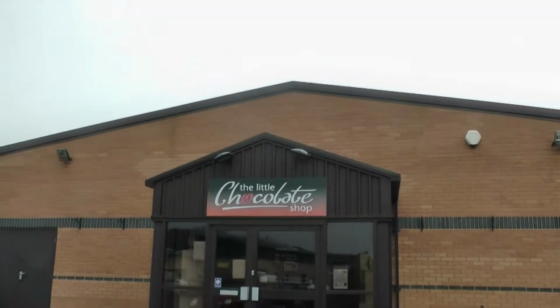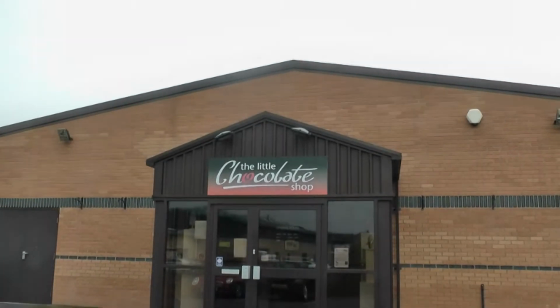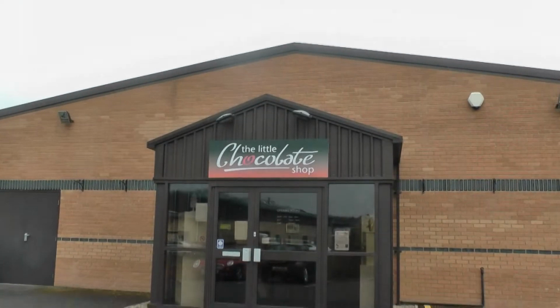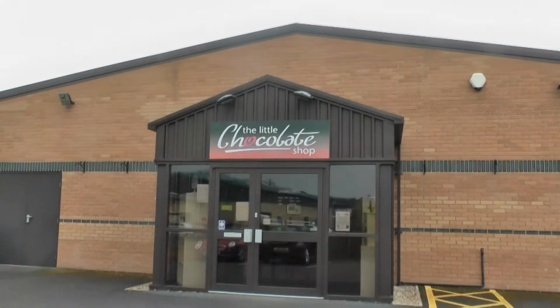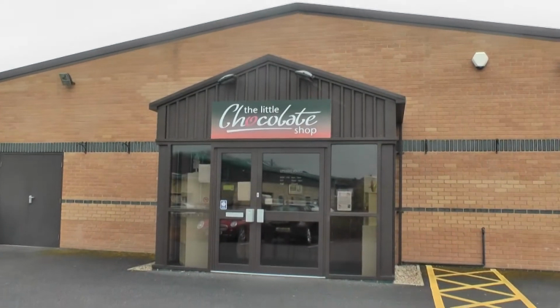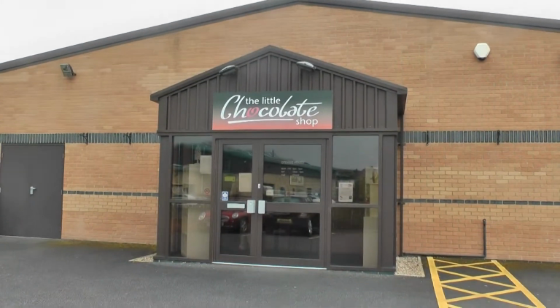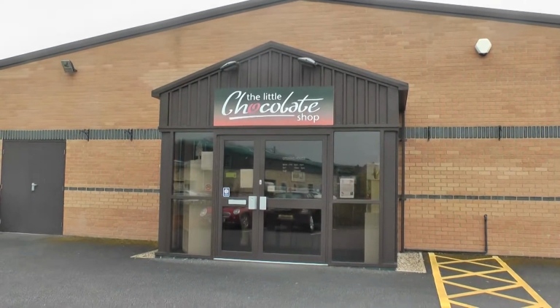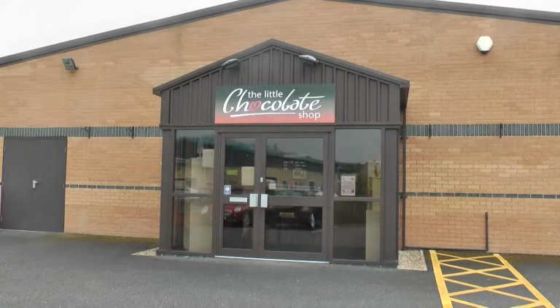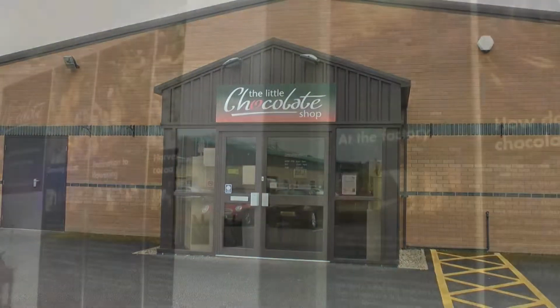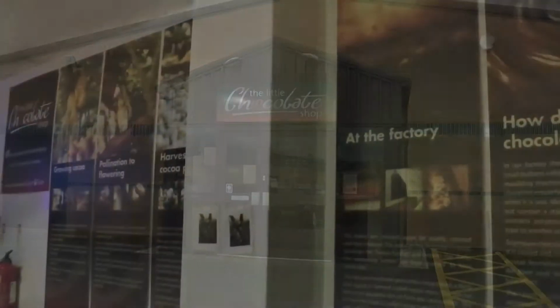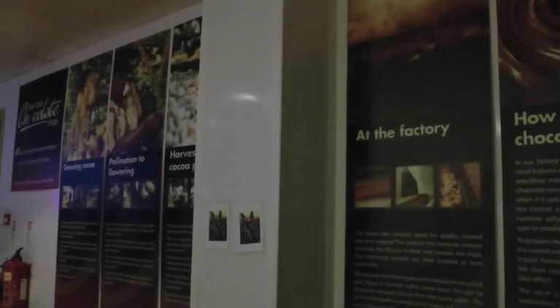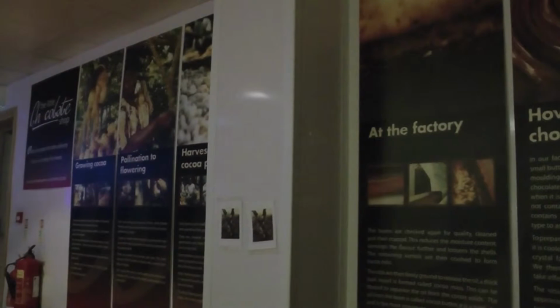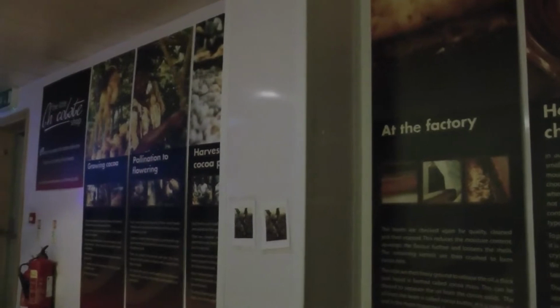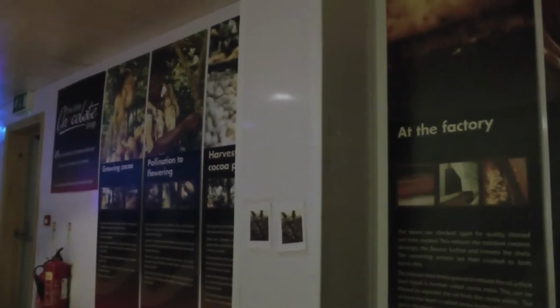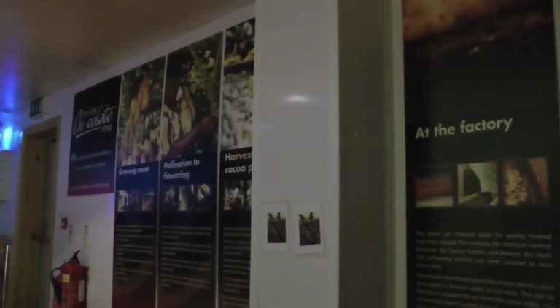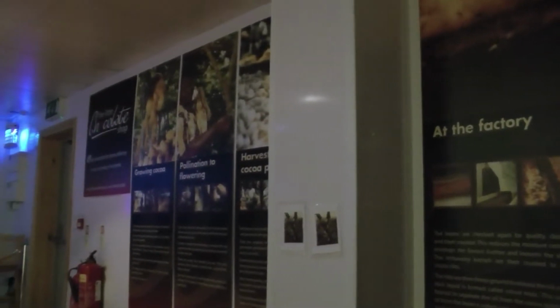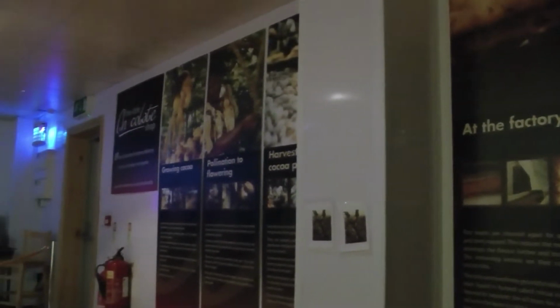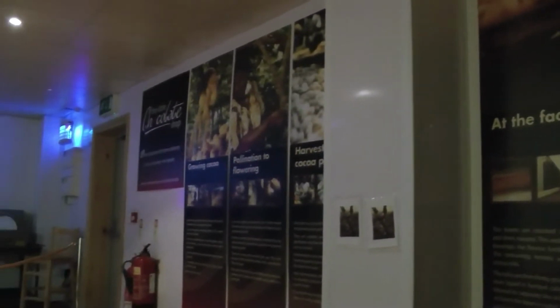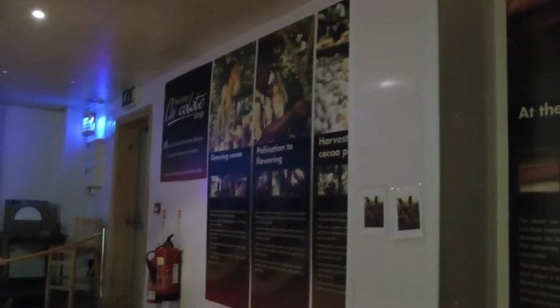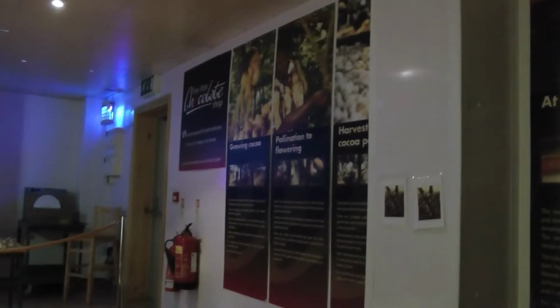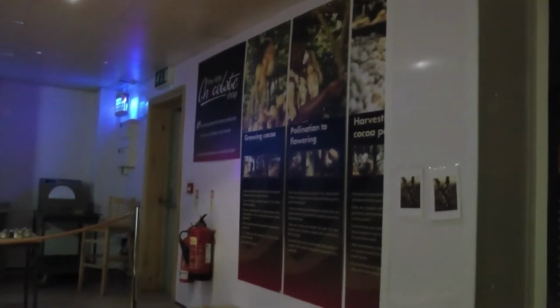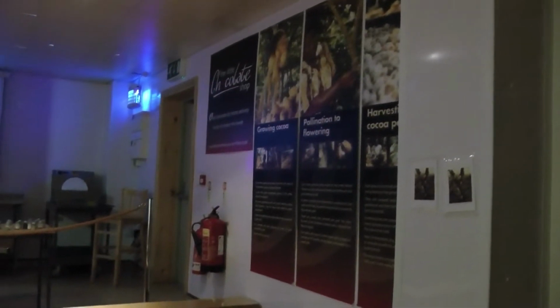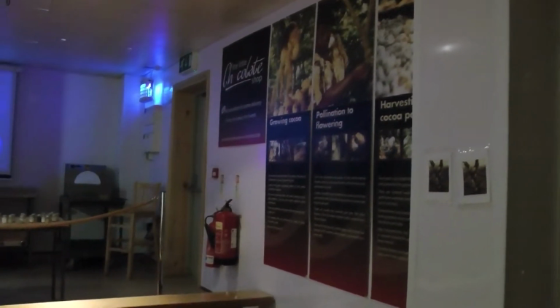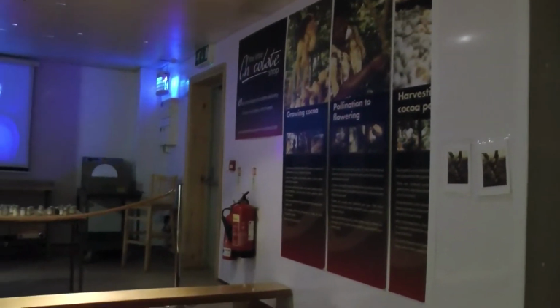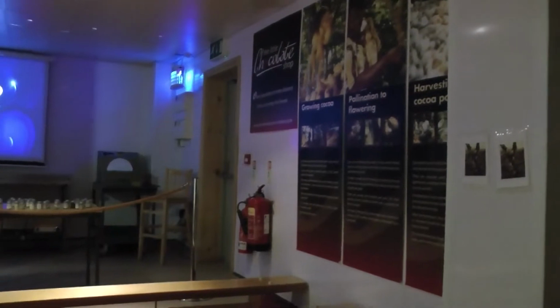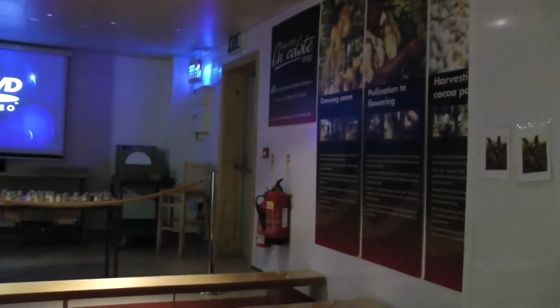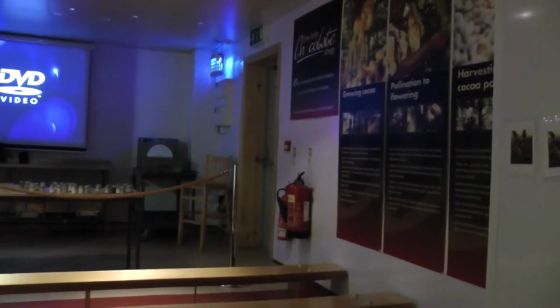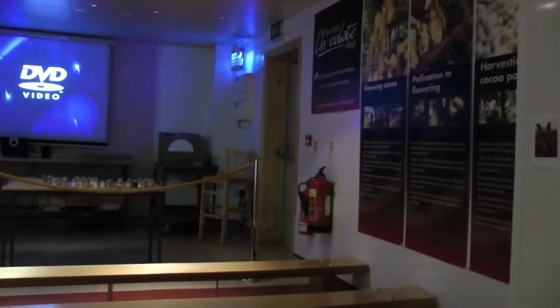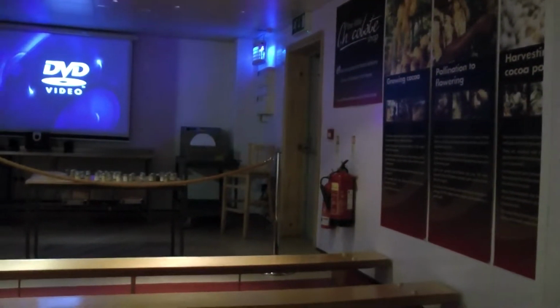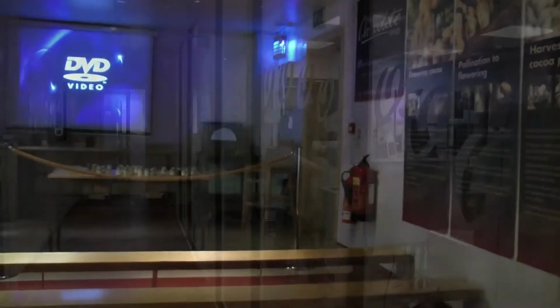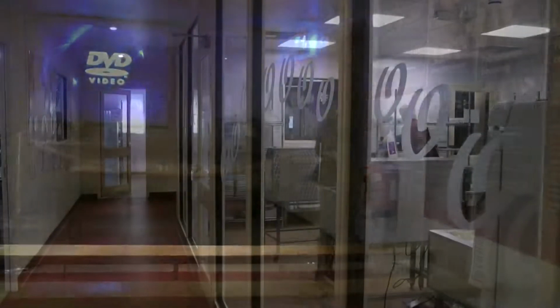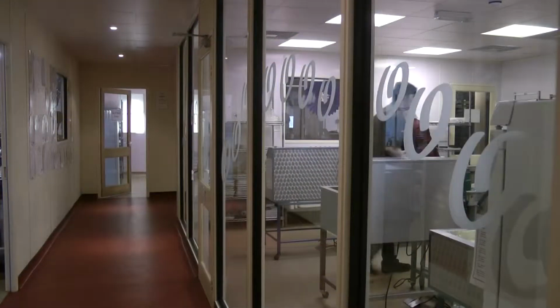Even nearer the site is the Labour and Business Park, which is home to a couple of interesting shops. The Little Chocolate Shop is a must for all chocolate lovers. Here you can watch chocolates being made, watch a video on the history of chocolate, as well as stocking up on necessary supplies.